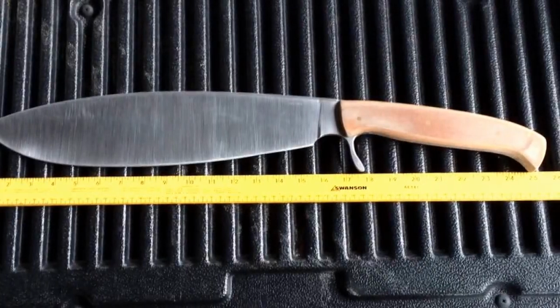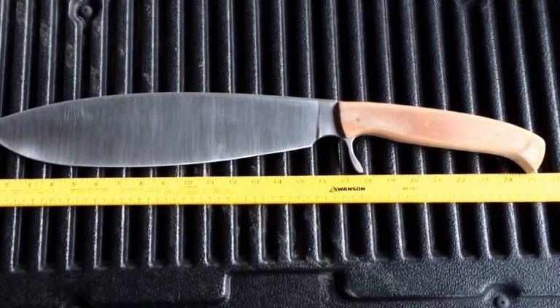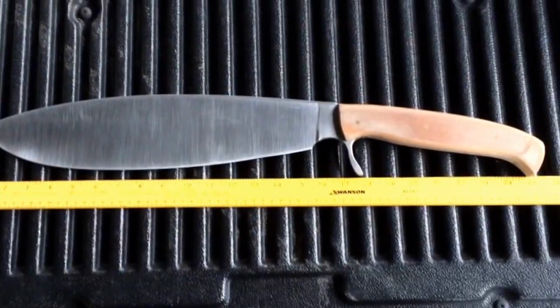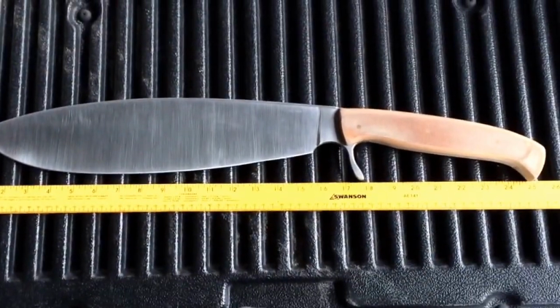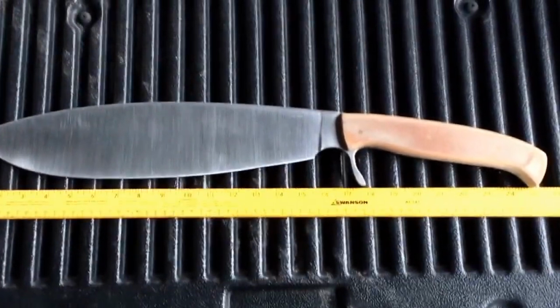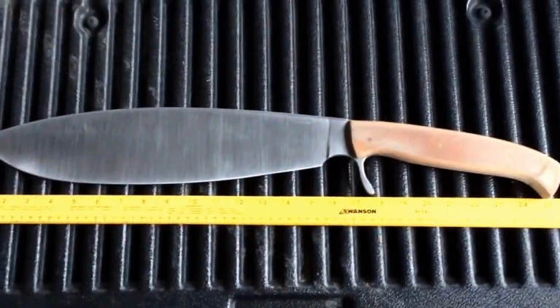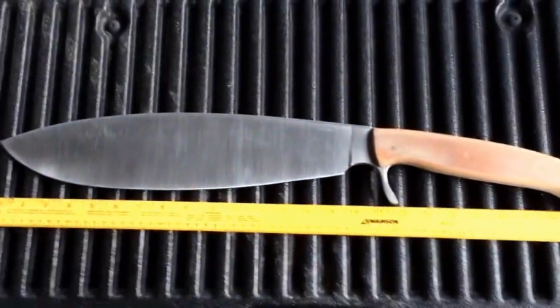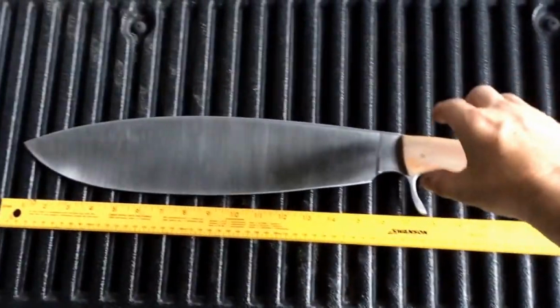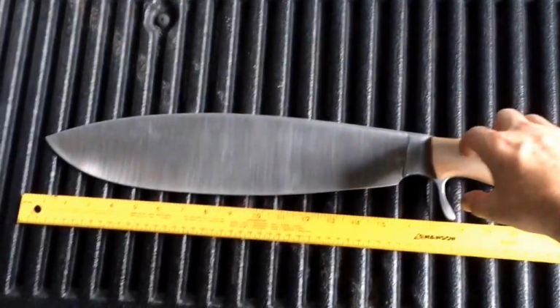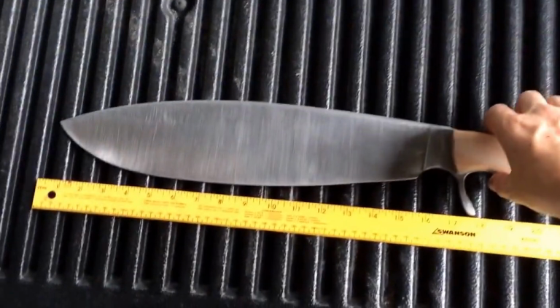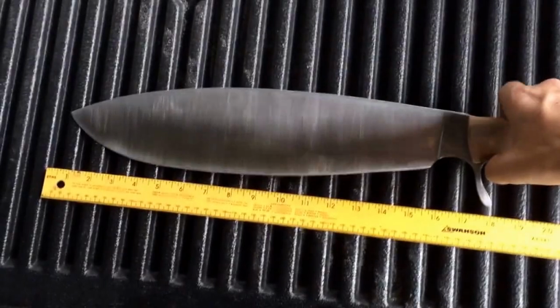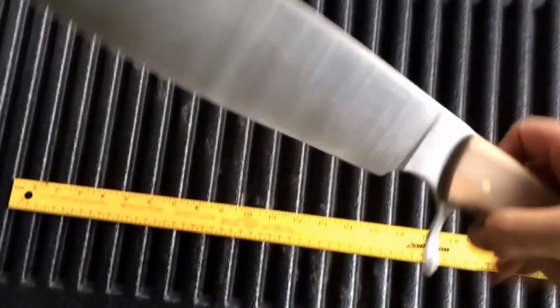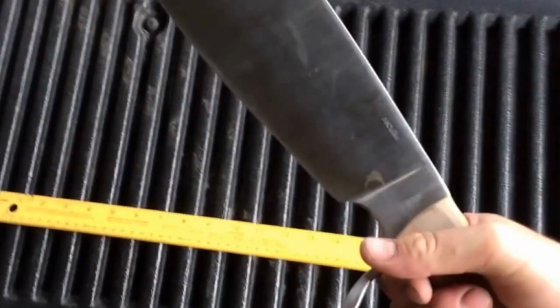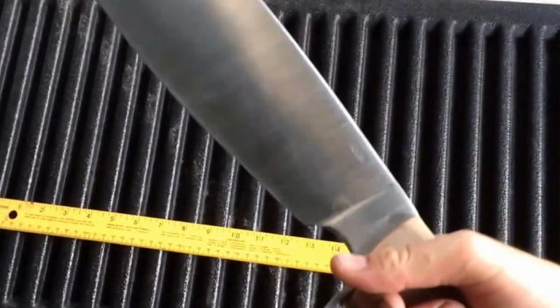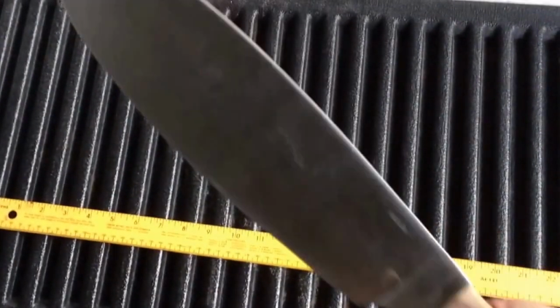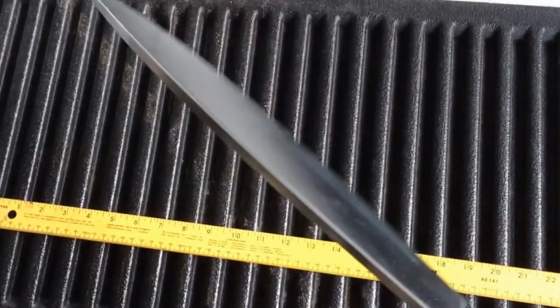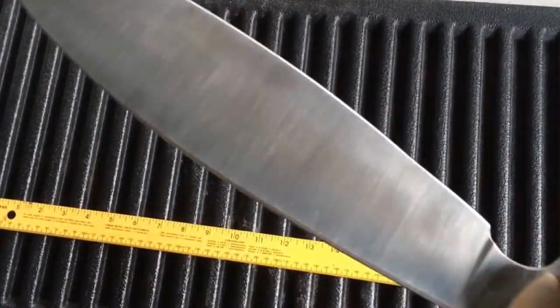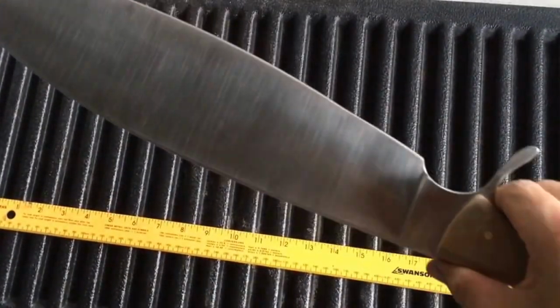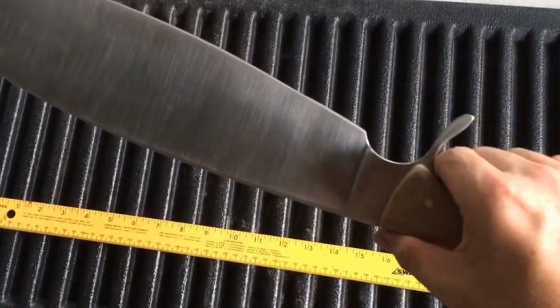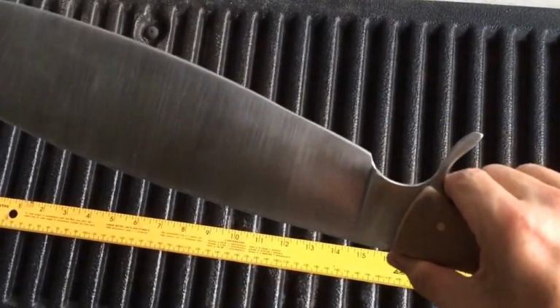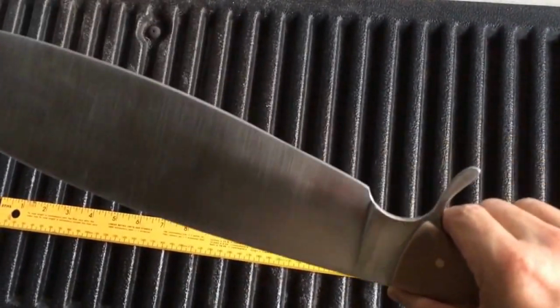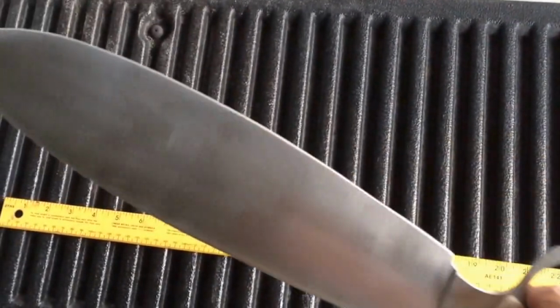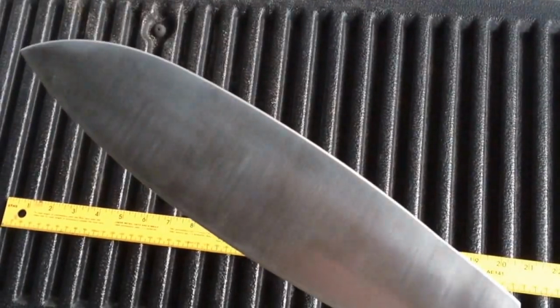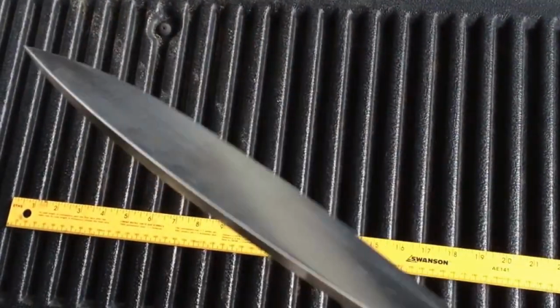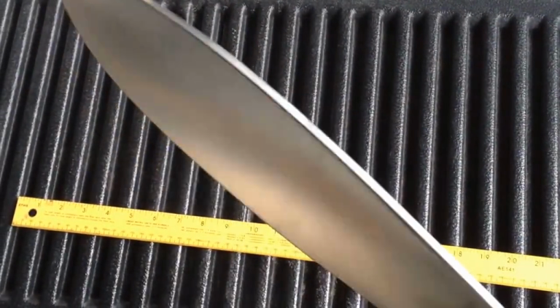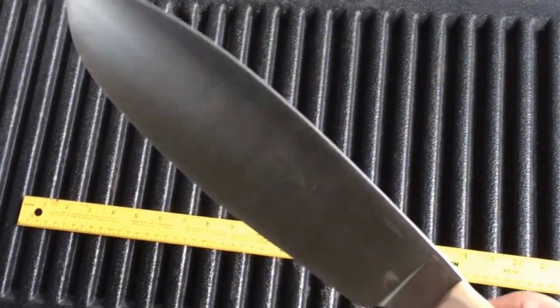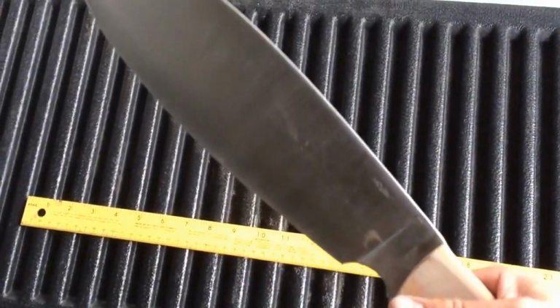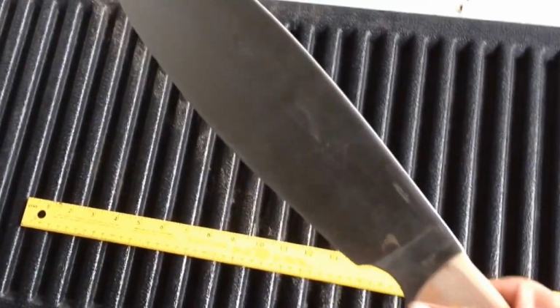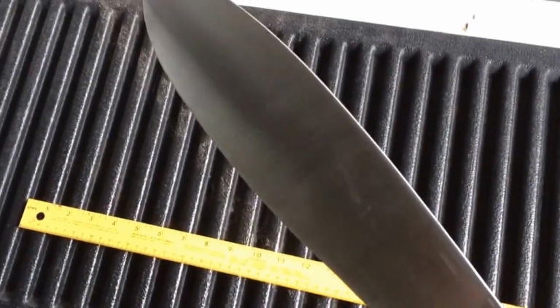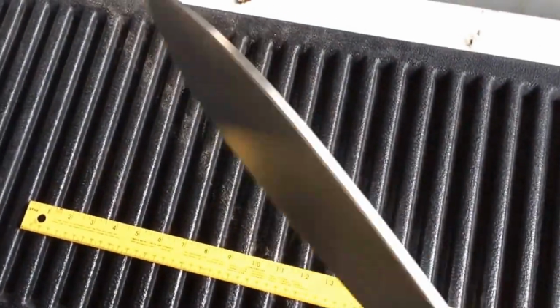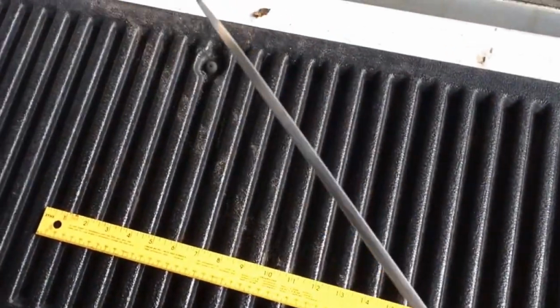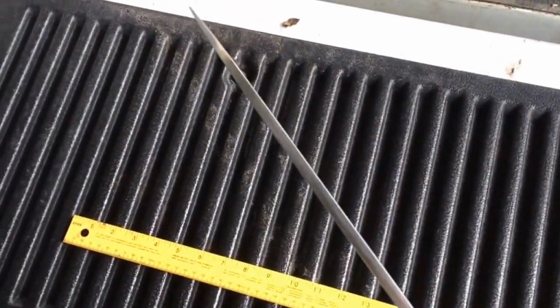Second generation Brightleaf. I just finished this one — this is the first one. I've got another one working now, and hopefully I'll have it finished after work tomorrow.